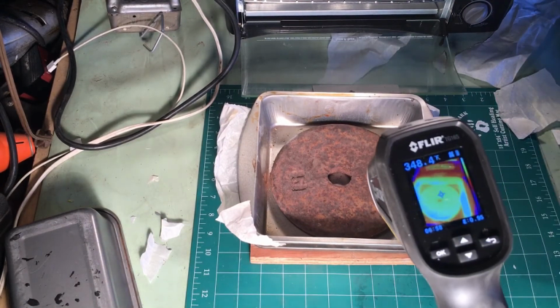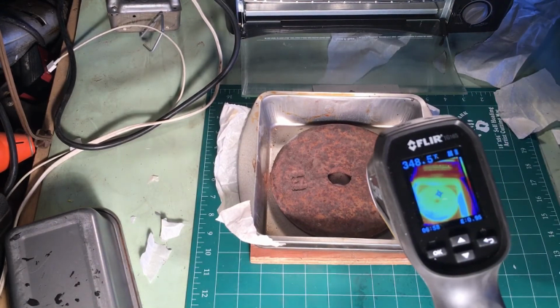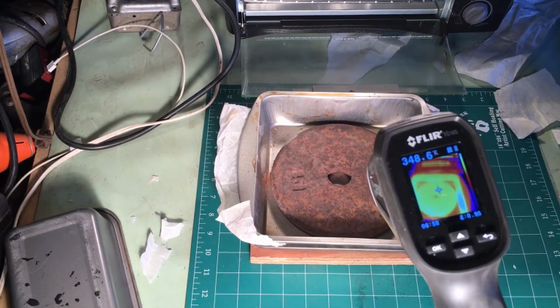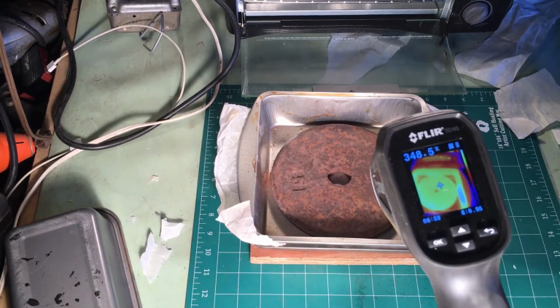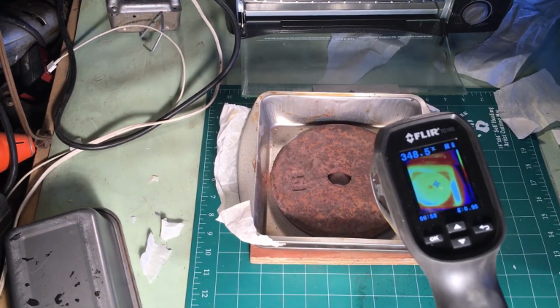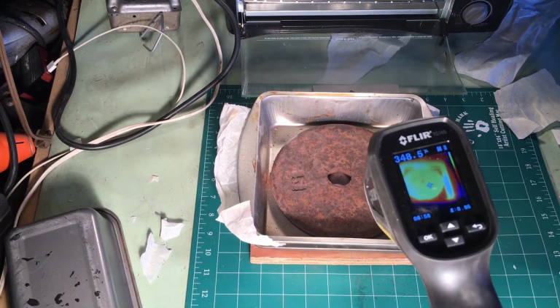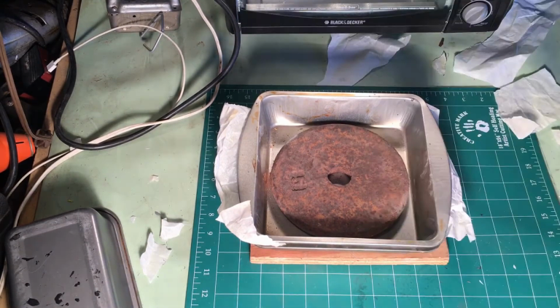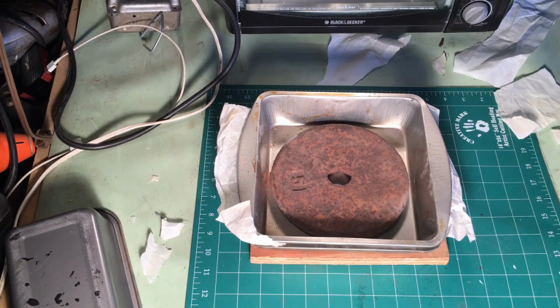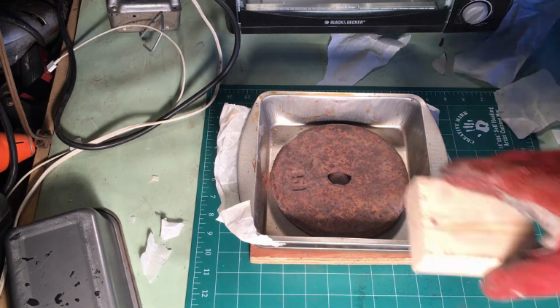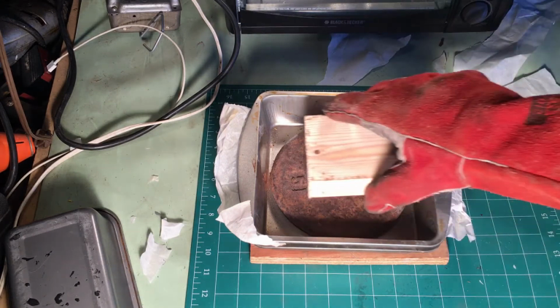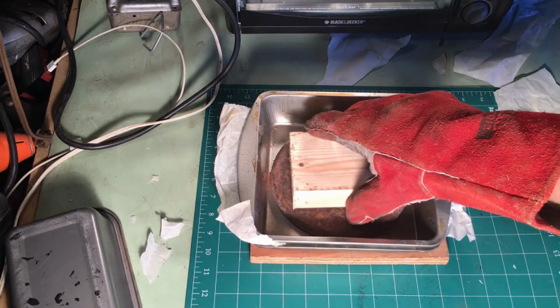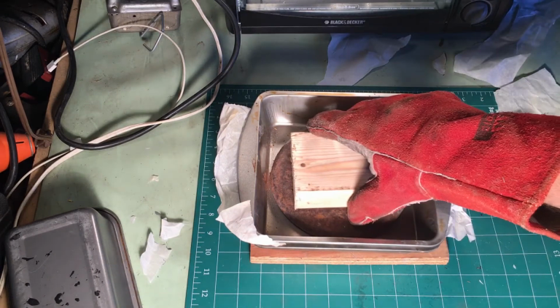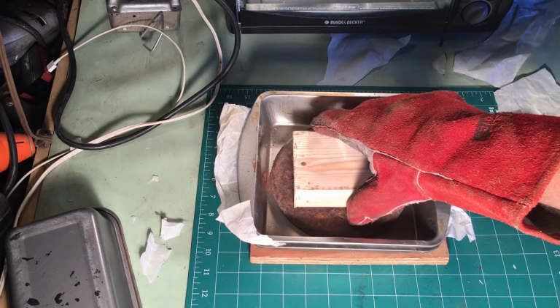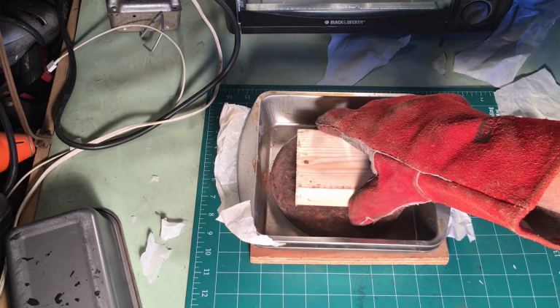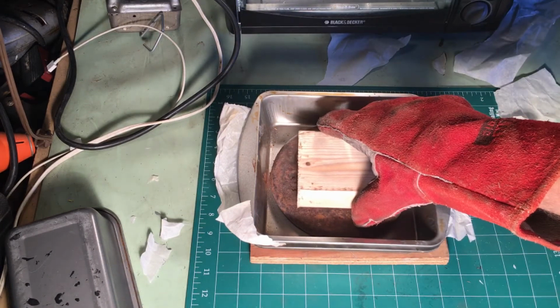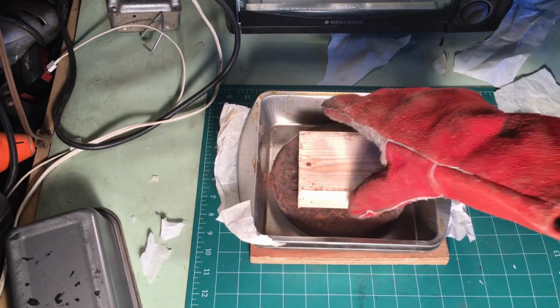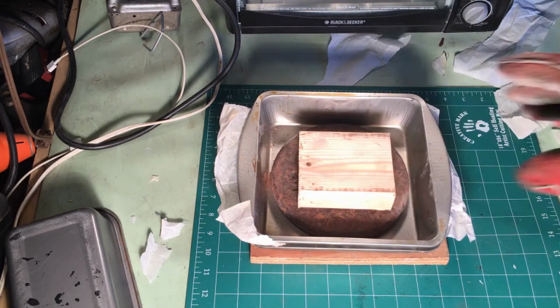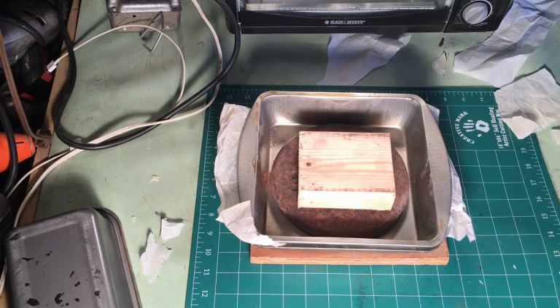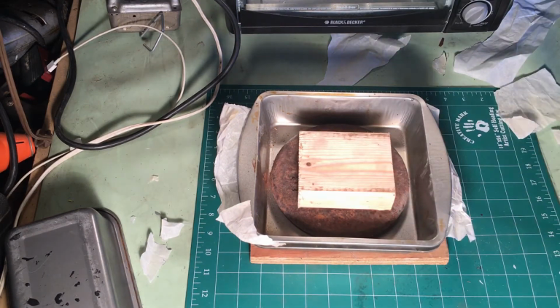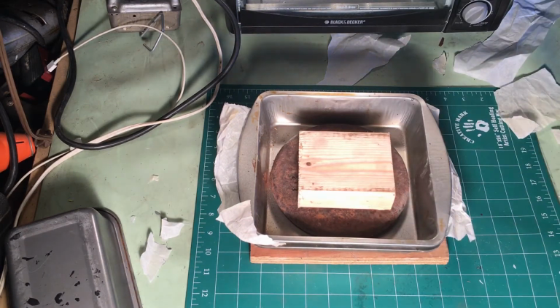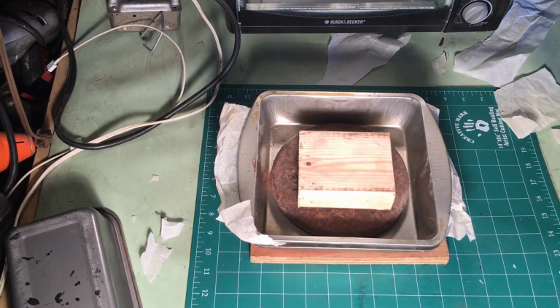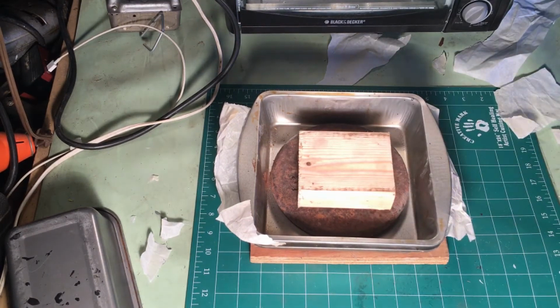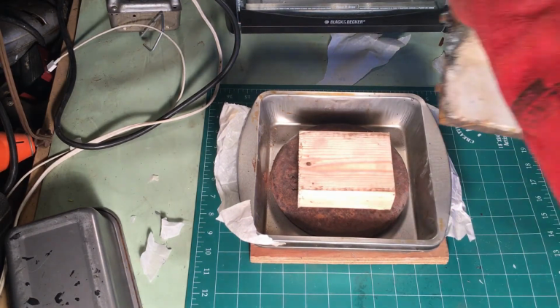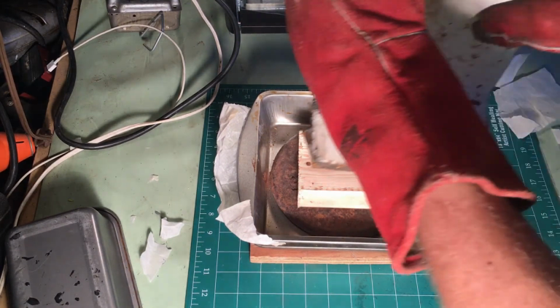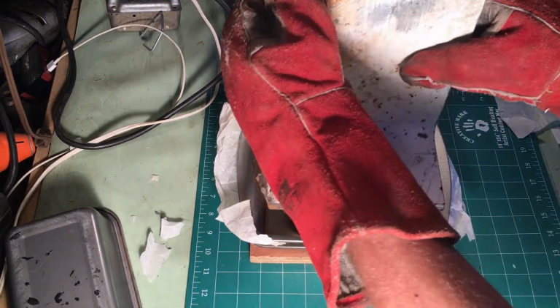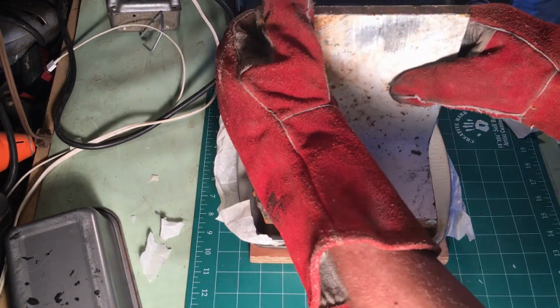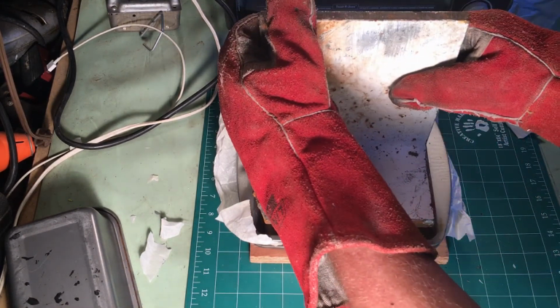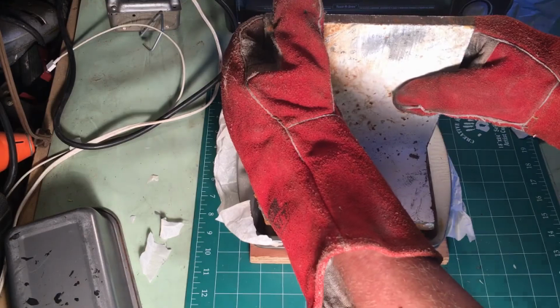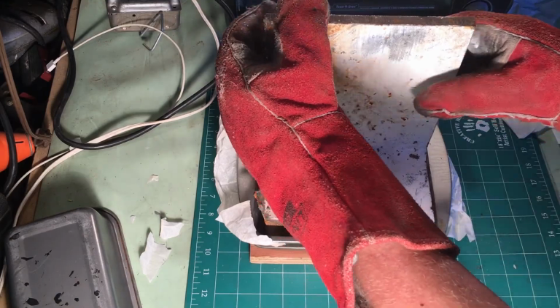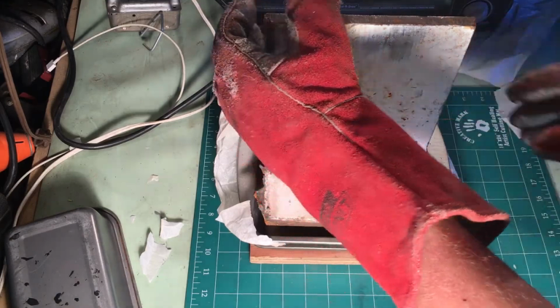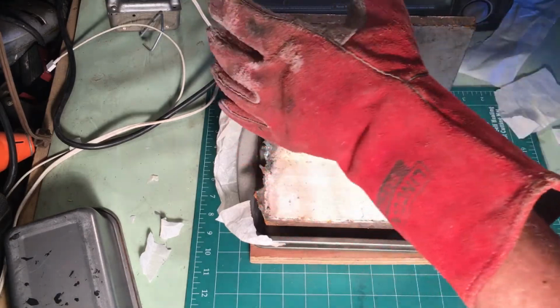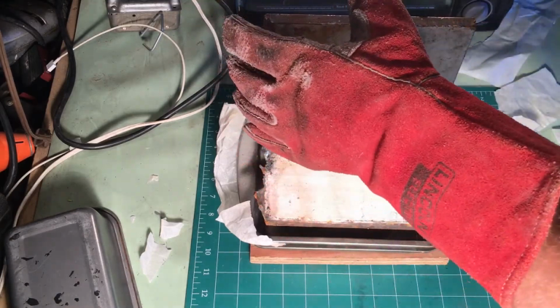I am satisfied with all the cooking for the day. So I'm going to set up my mold with the weights on it and let it cool overnight.